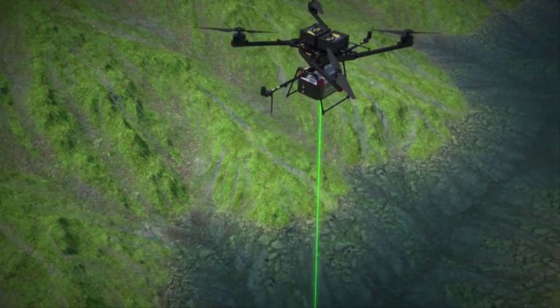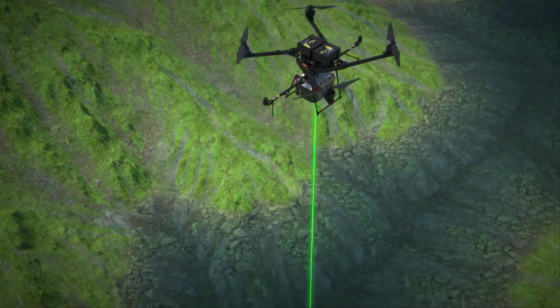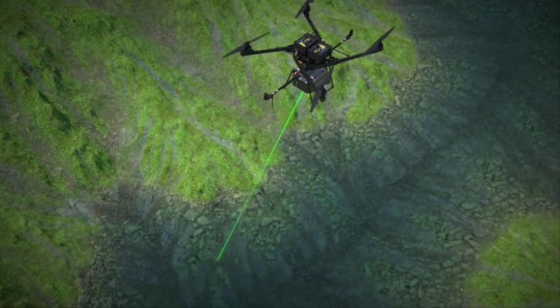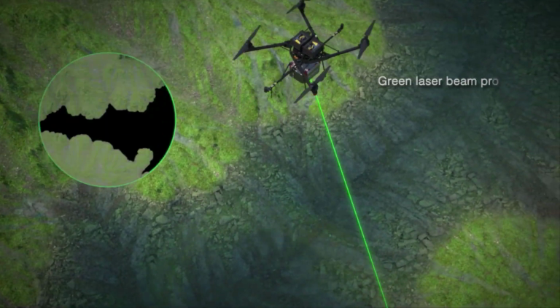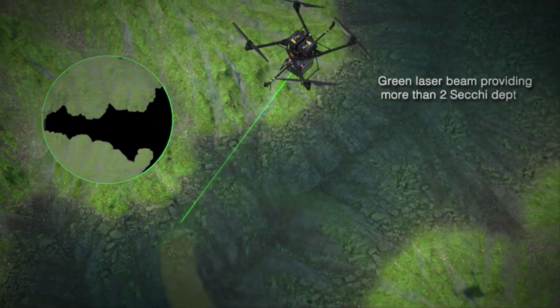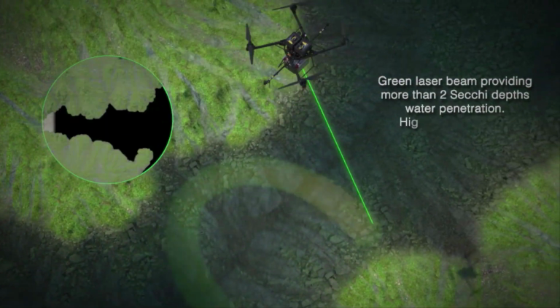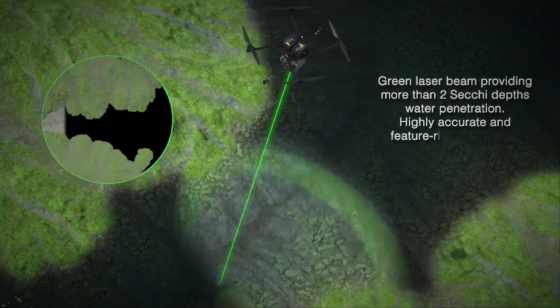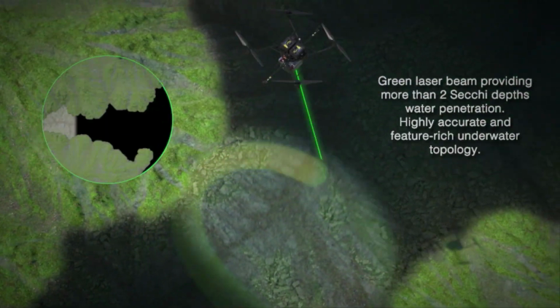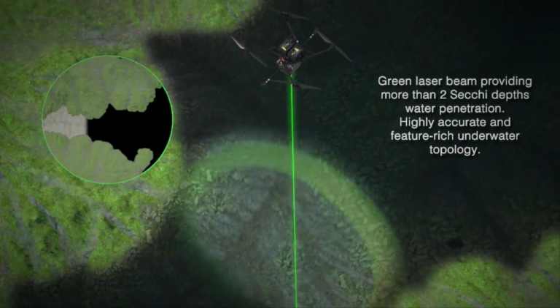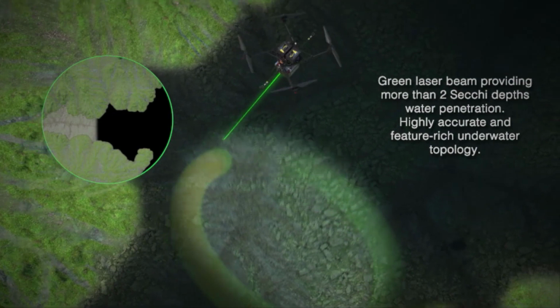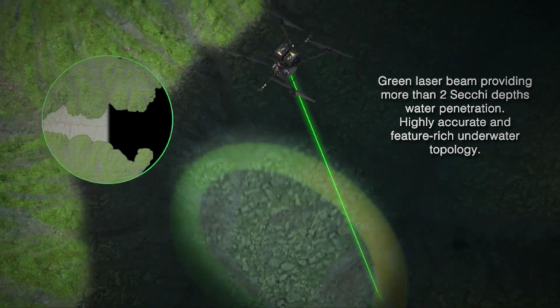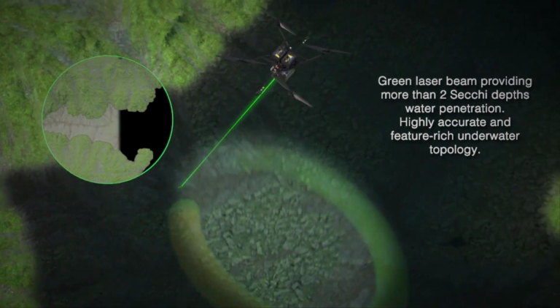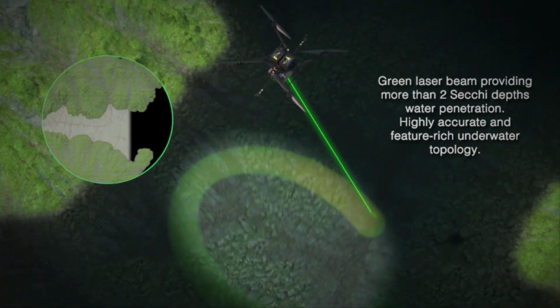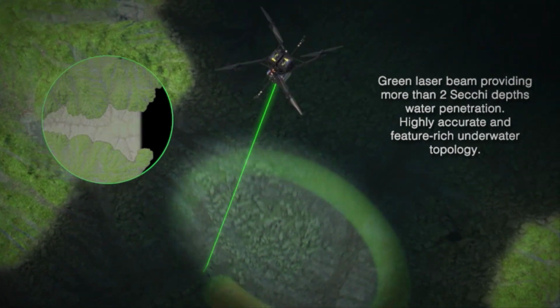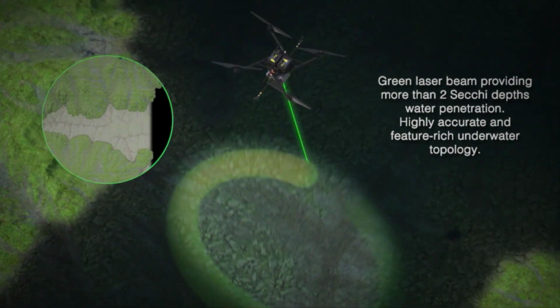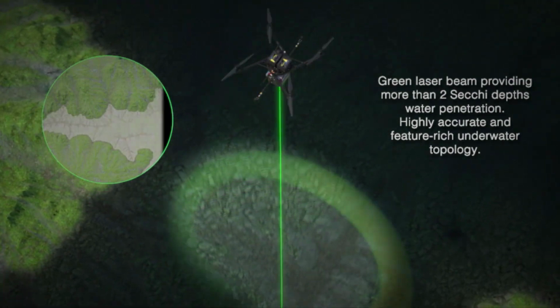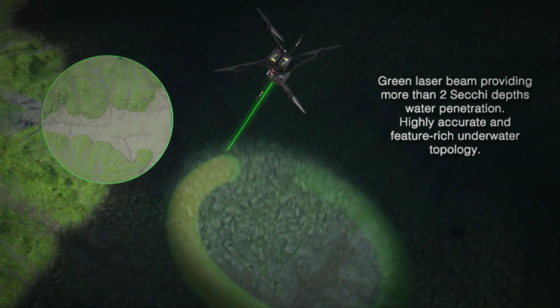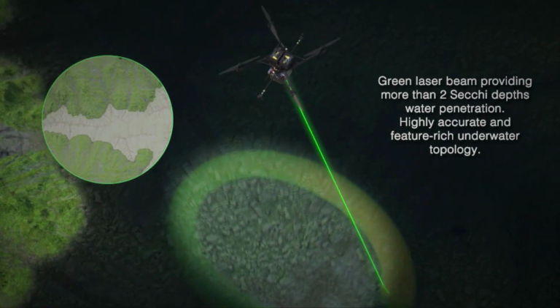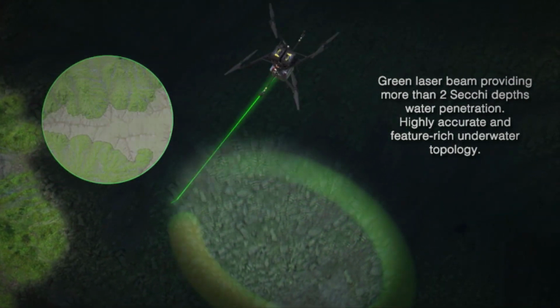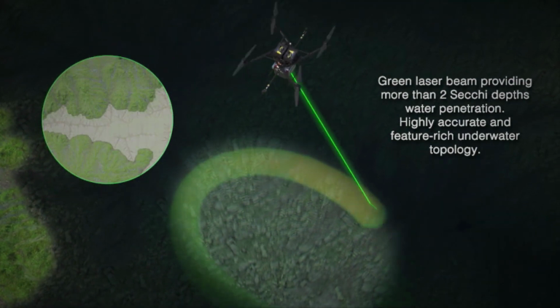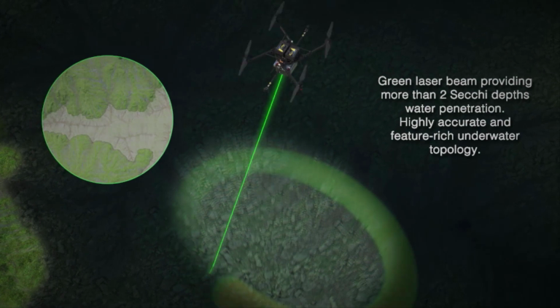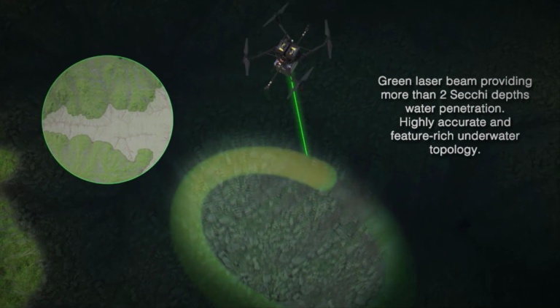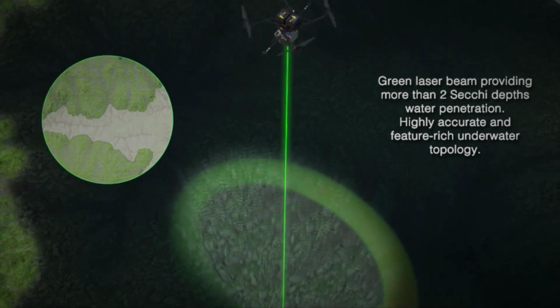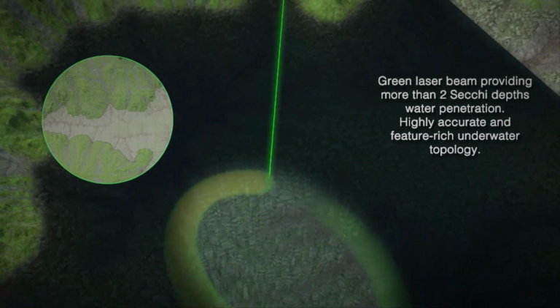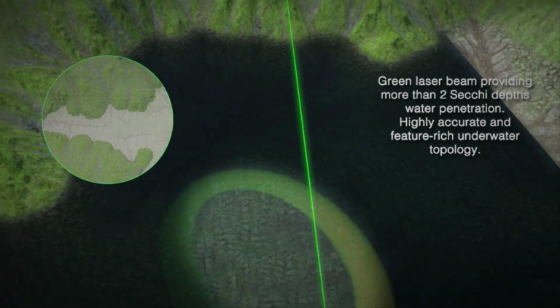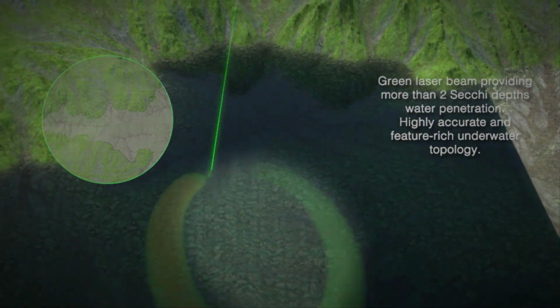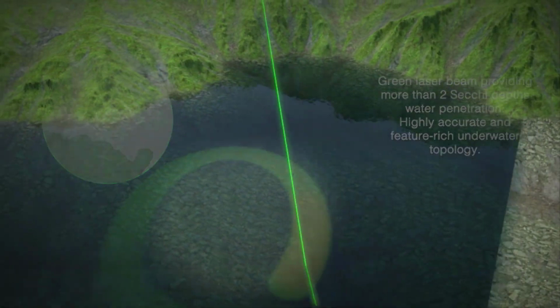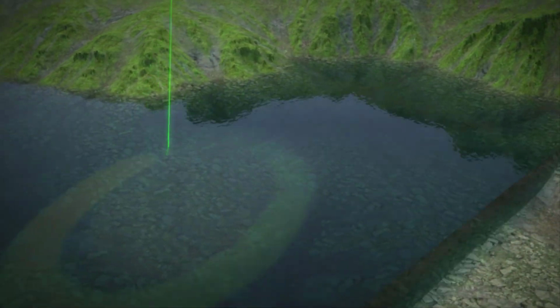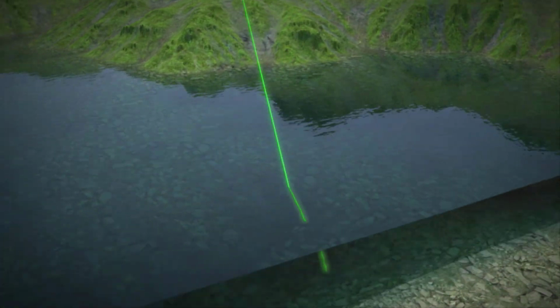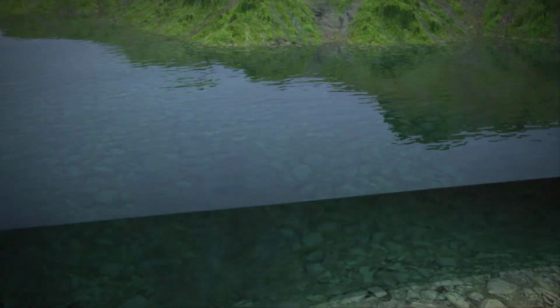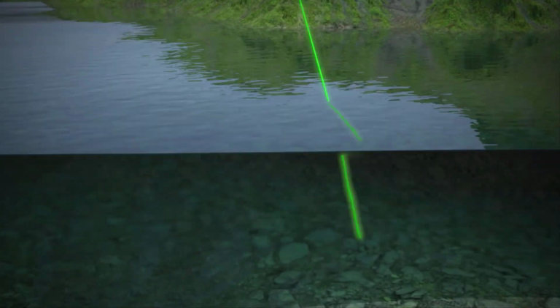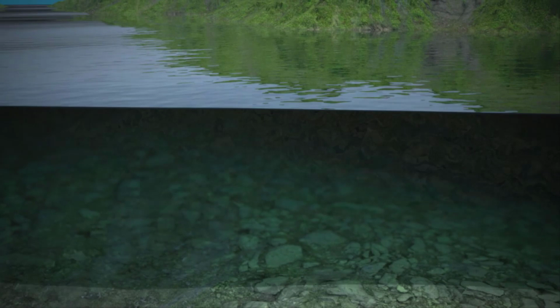Capable of penetrating water beyond two secchi depths, it is the ideal solution for mapping all land-water interface environments. The Hydro Ranger boasts up to 15 laser returns for topographic, water surface, and subsurface target mapping.